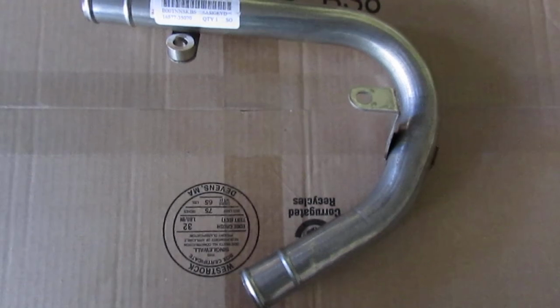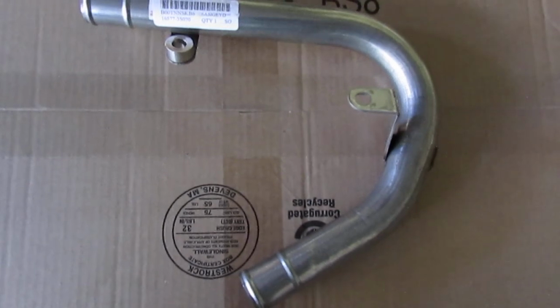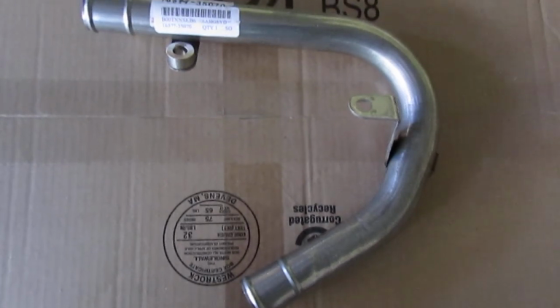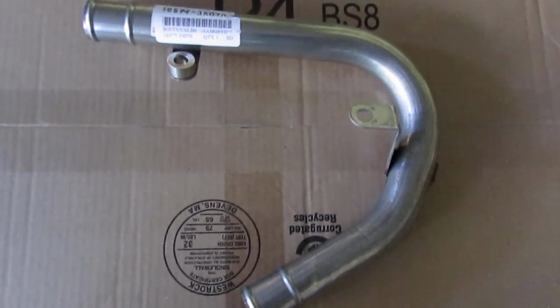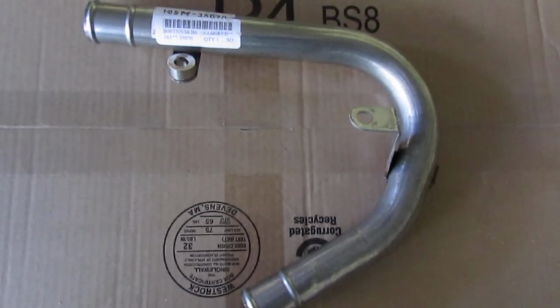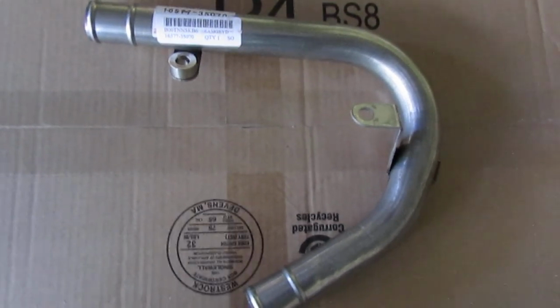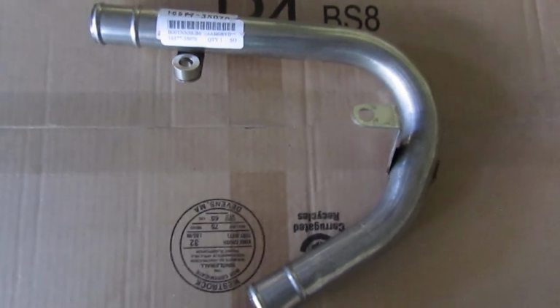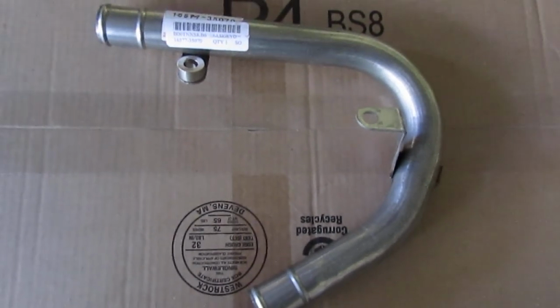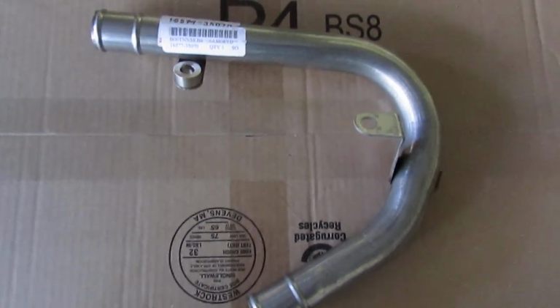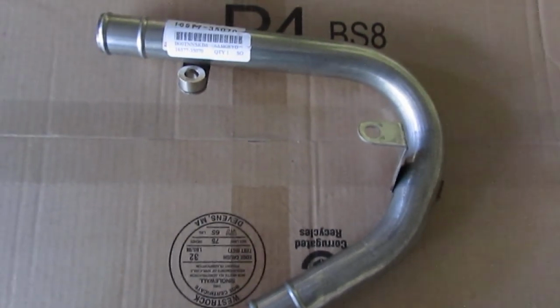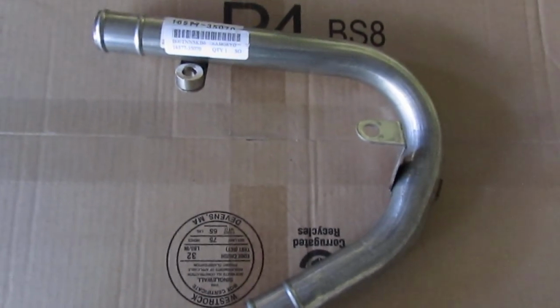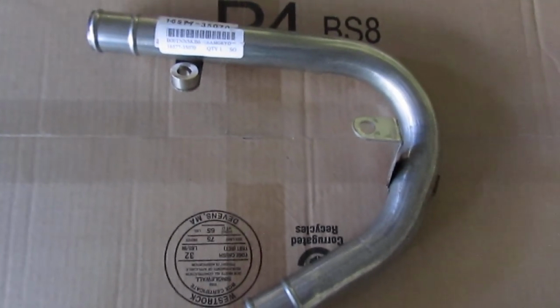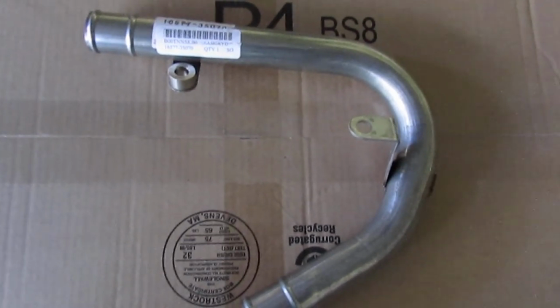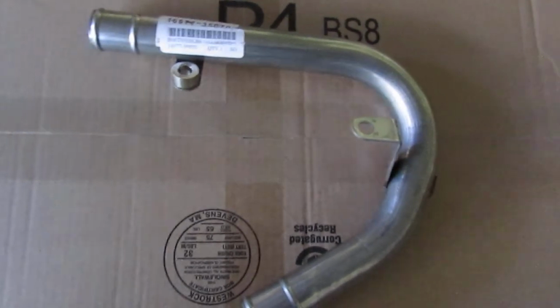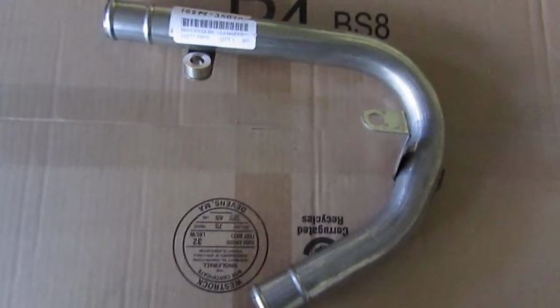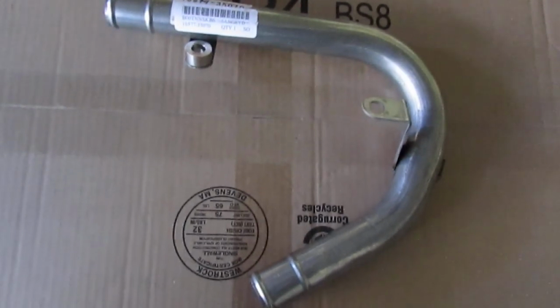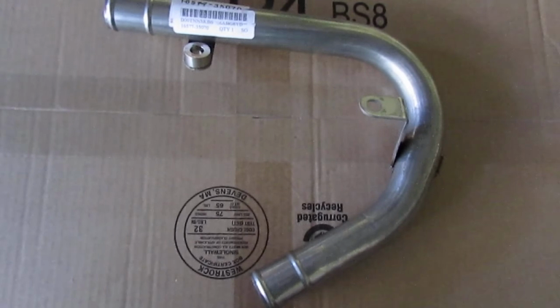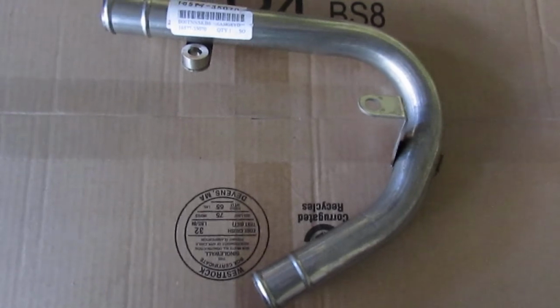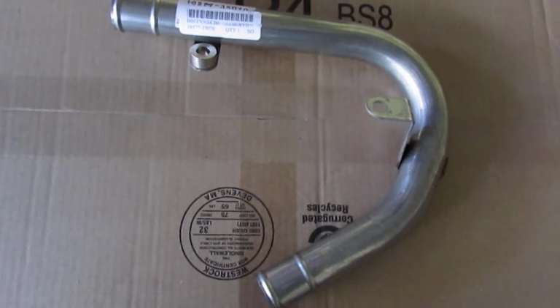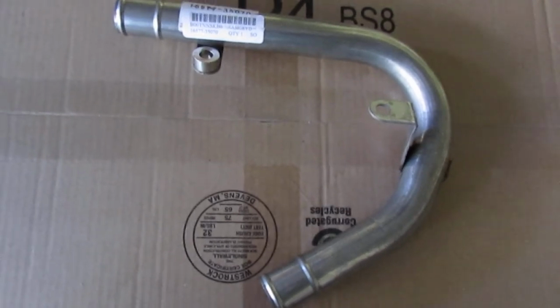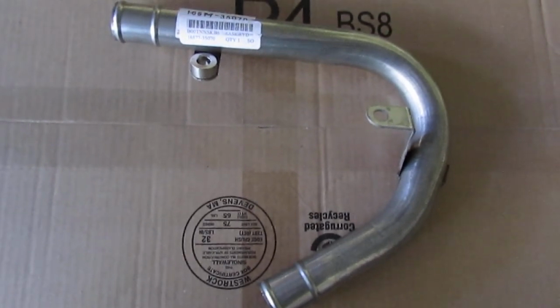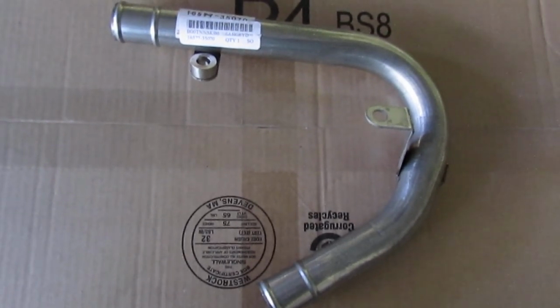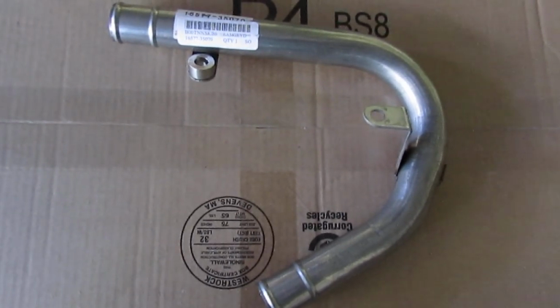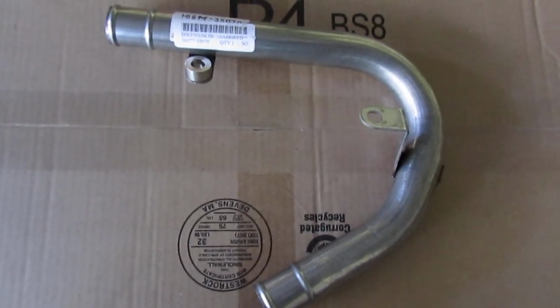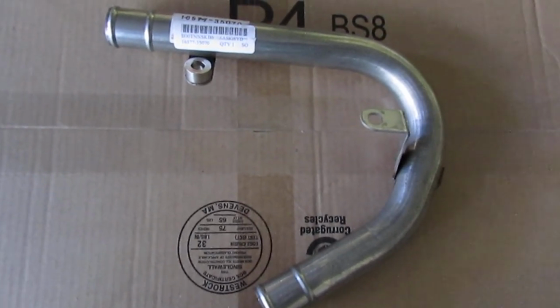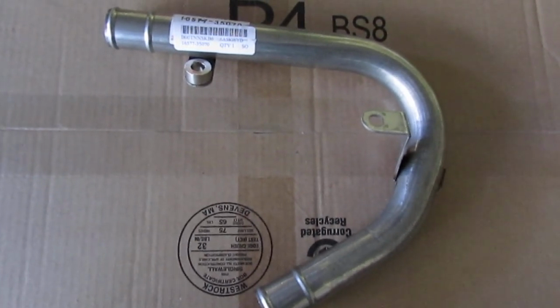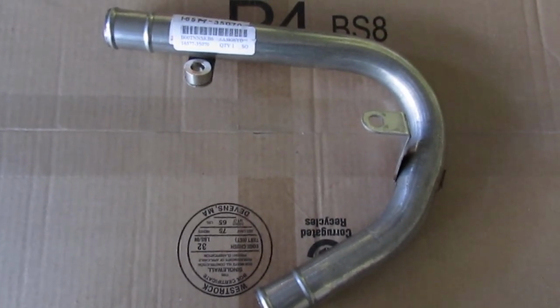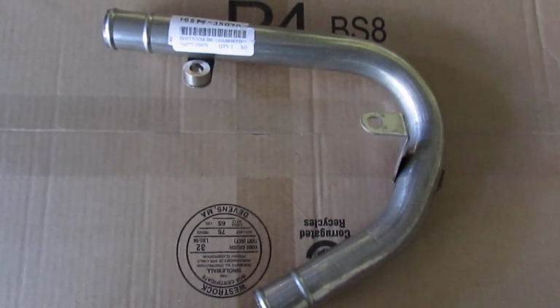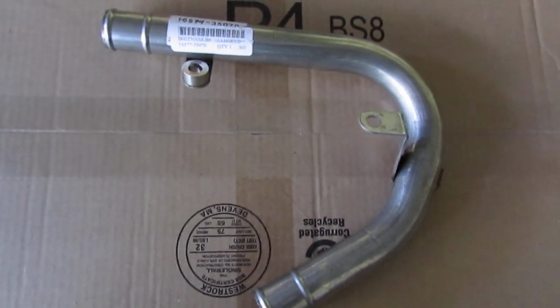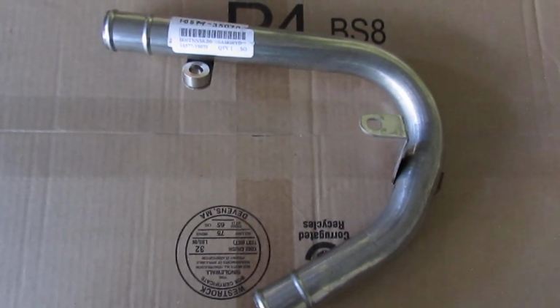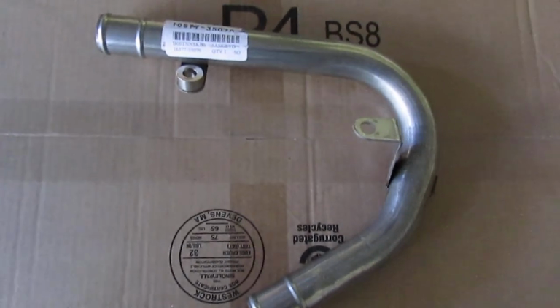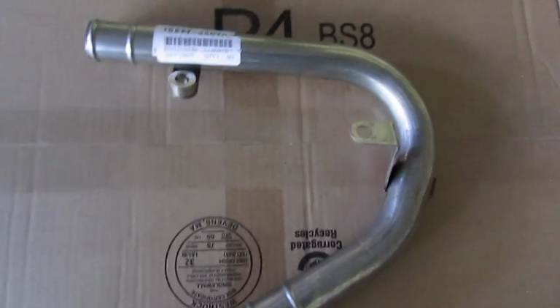Howdy there YouTube. This is kind of a different video for me. I'm going to do some auto repair today, and this is involving my Toyota pickup. Well, it's not actually mine — it's a ranch truck.